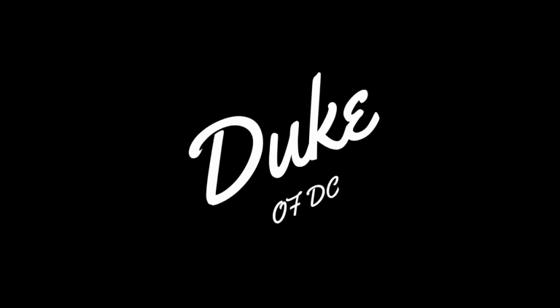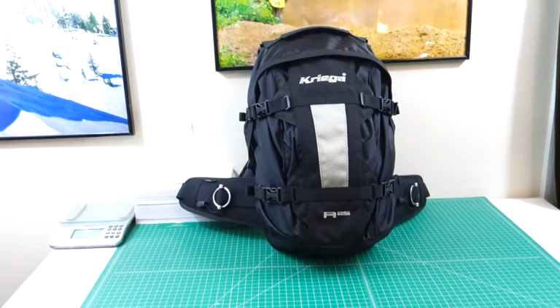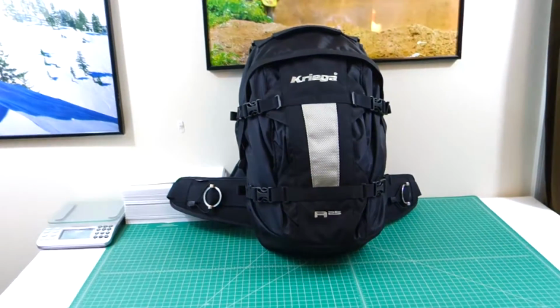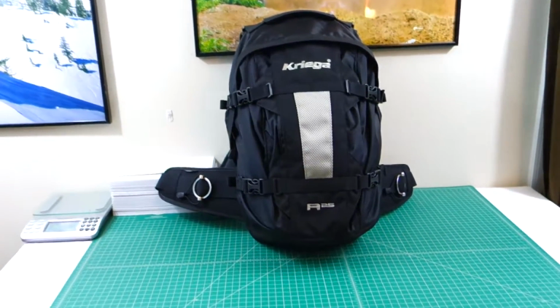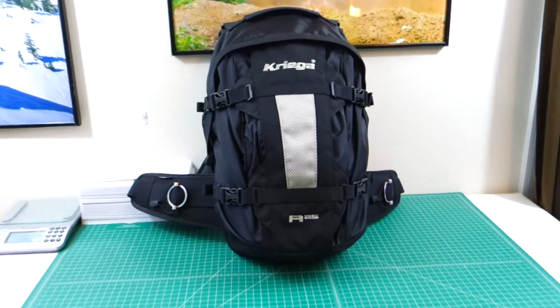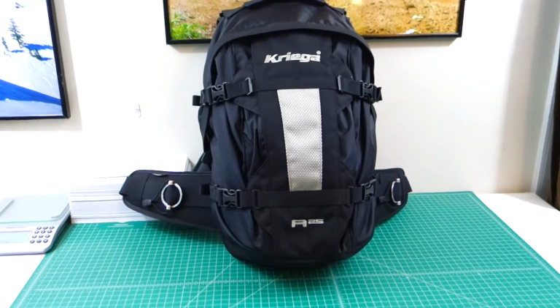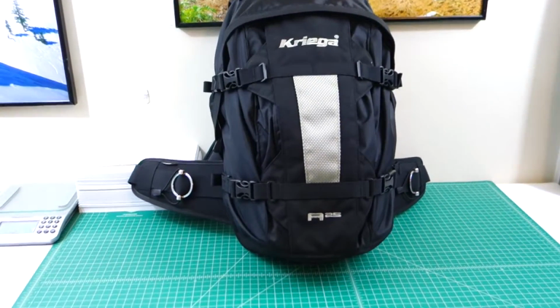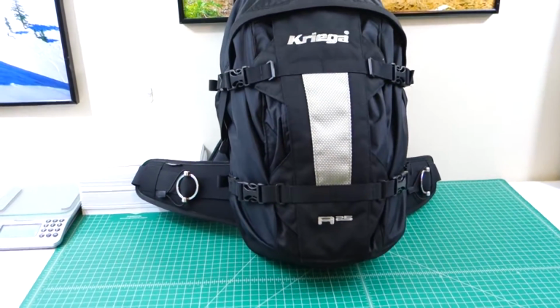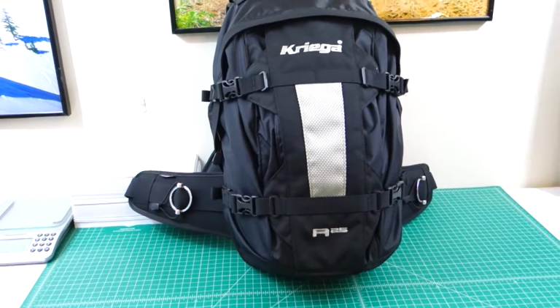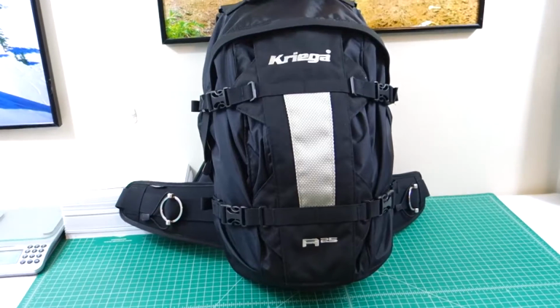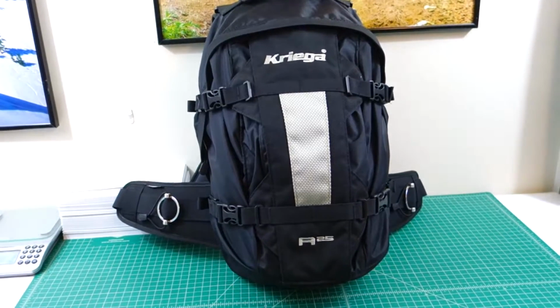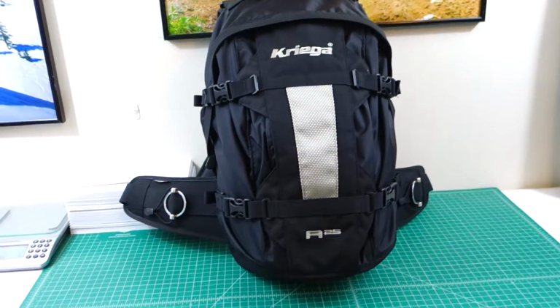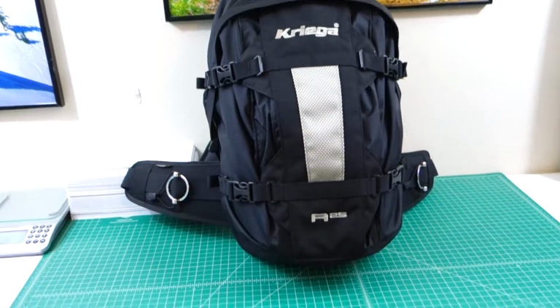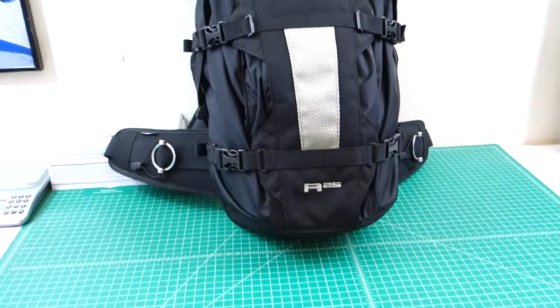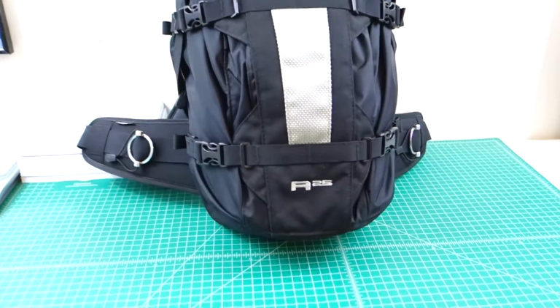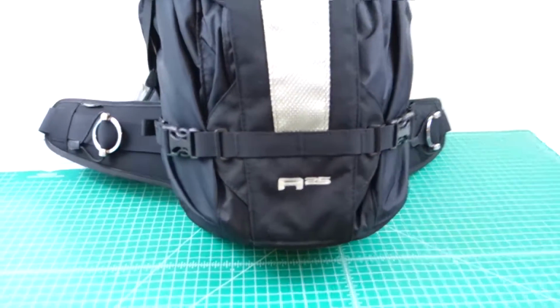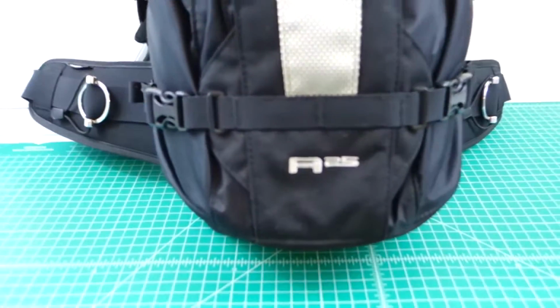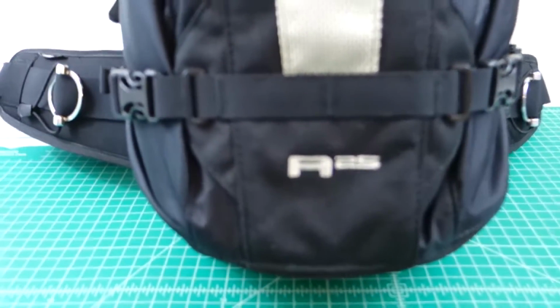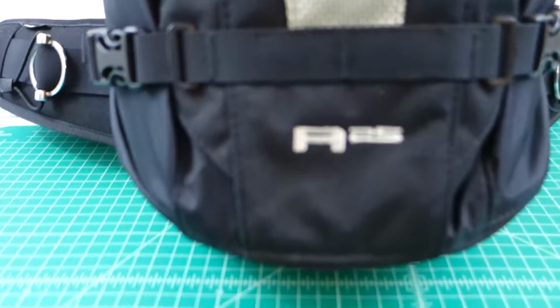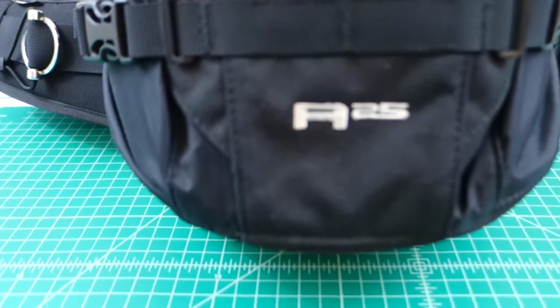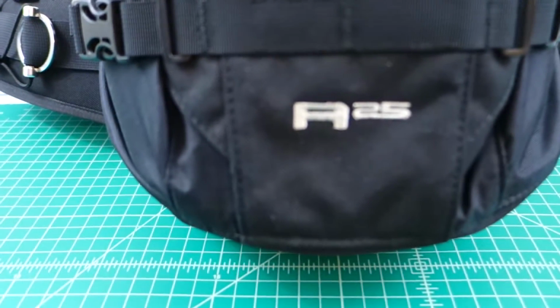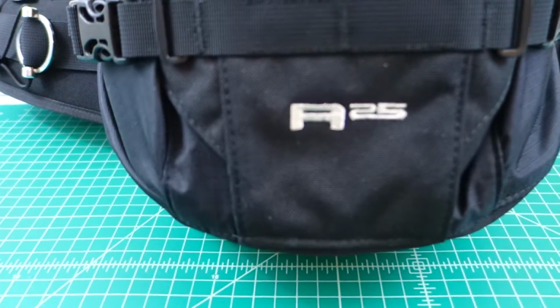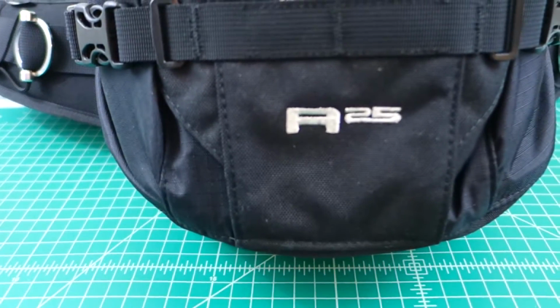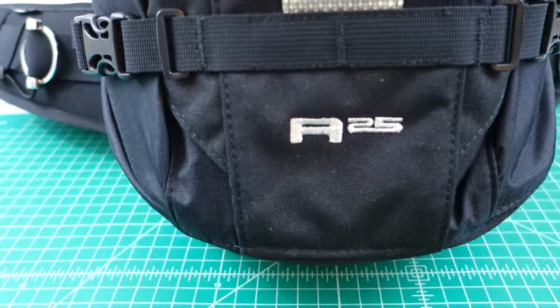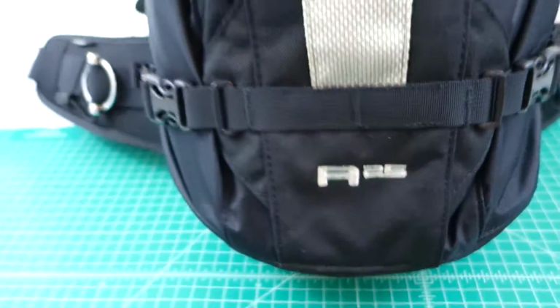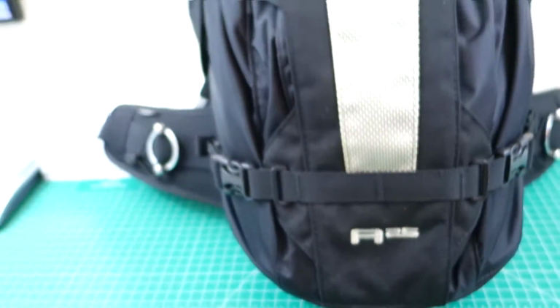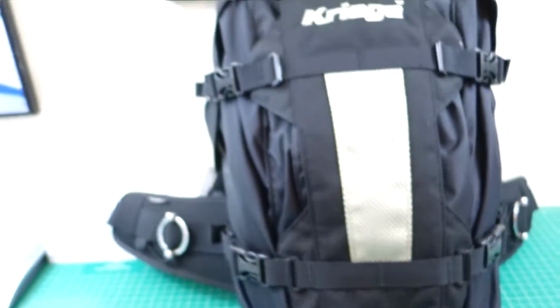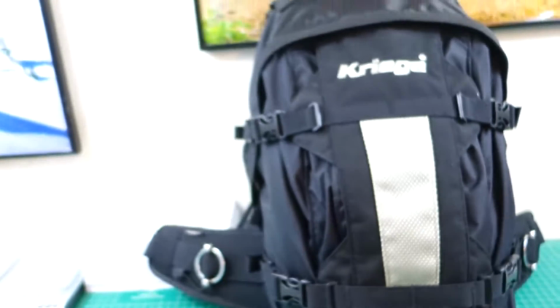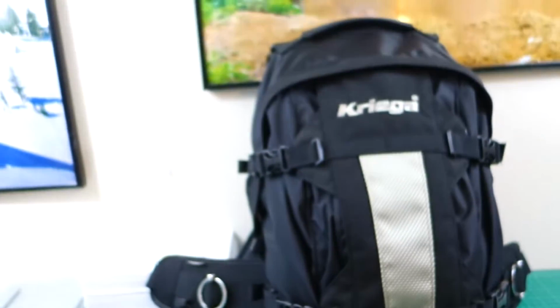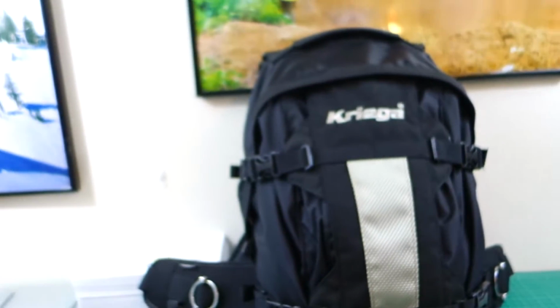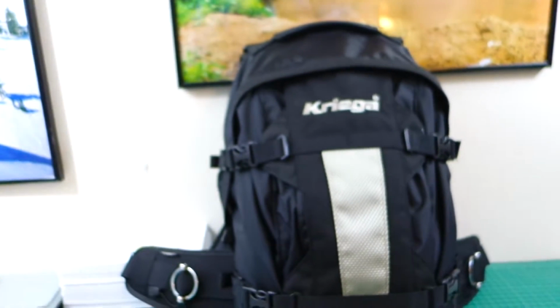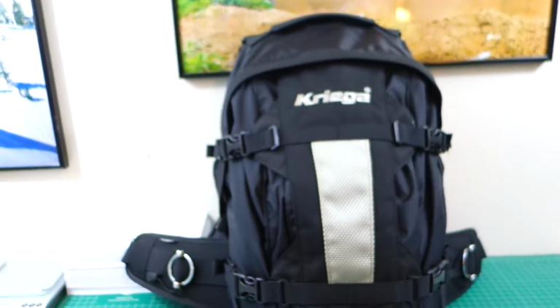This is a video that I've owed you guys for a long time. This is the Kriega R25 review, and it's kind of a what's-in-my-bag video.